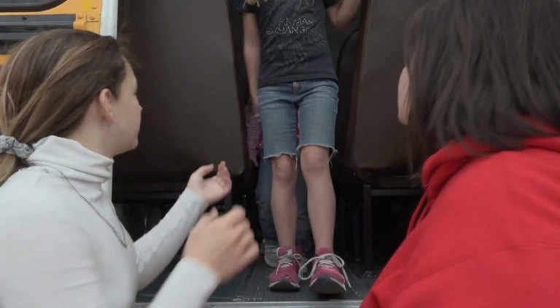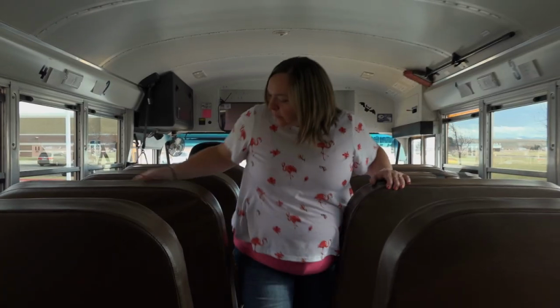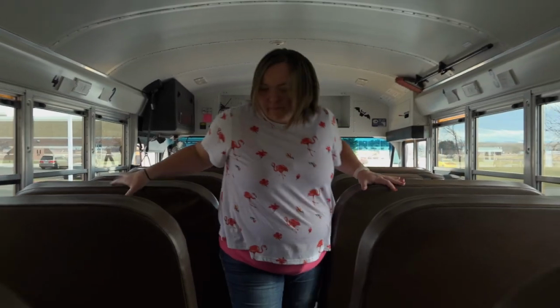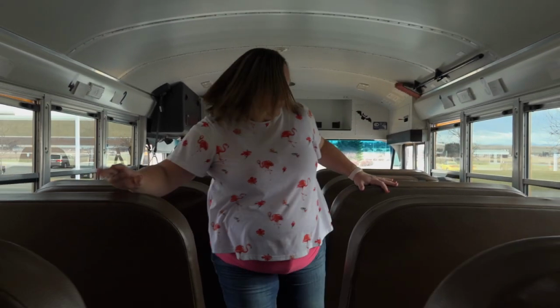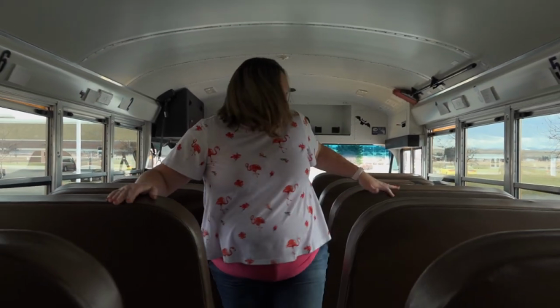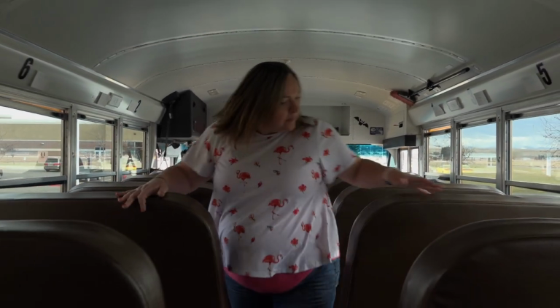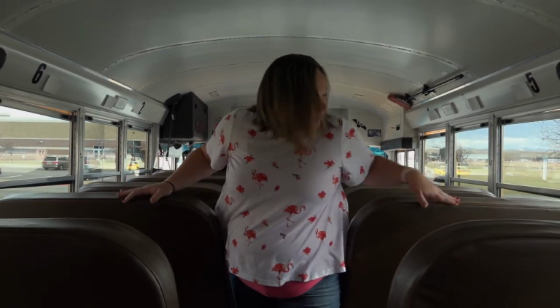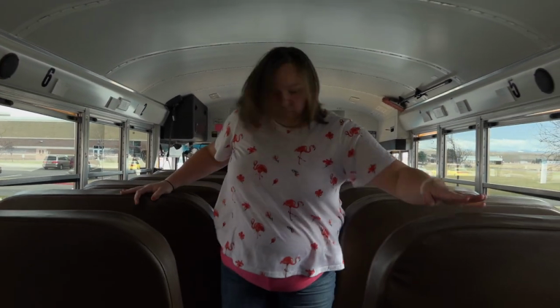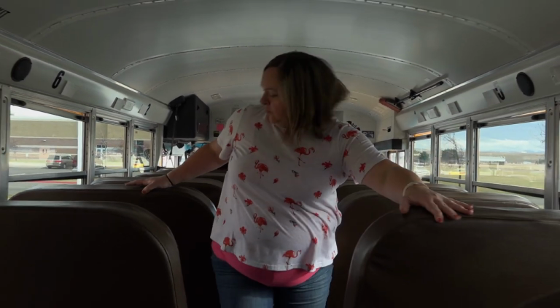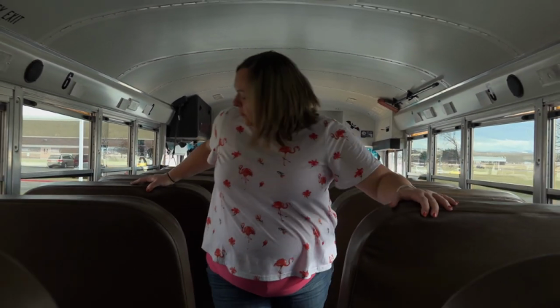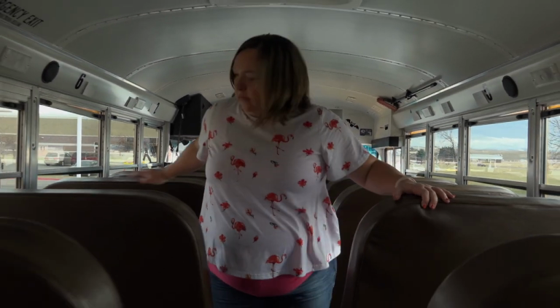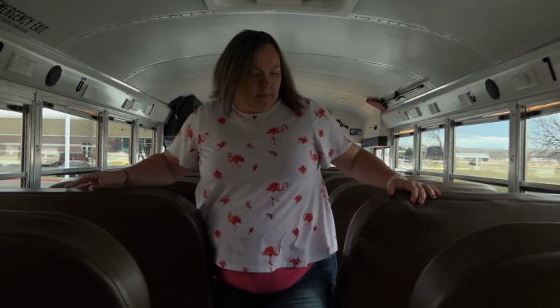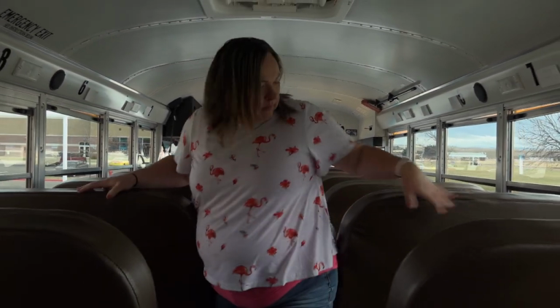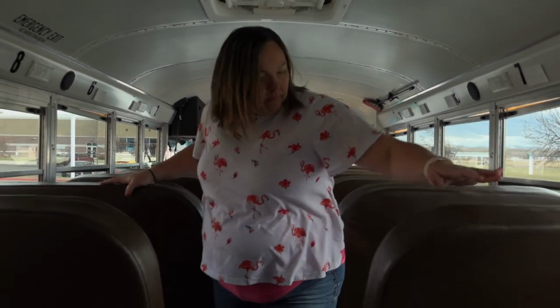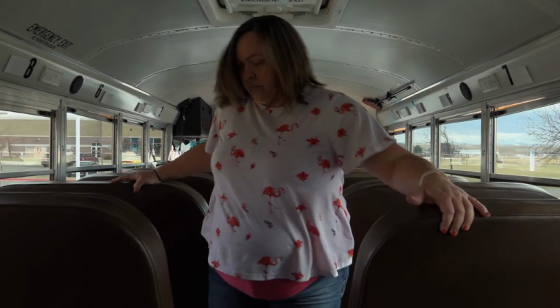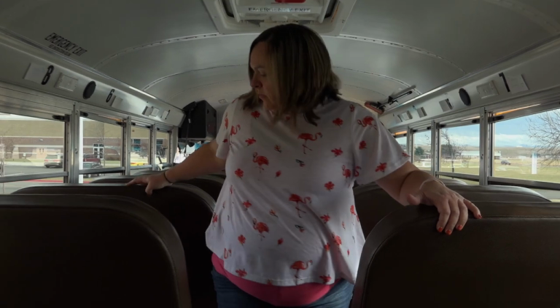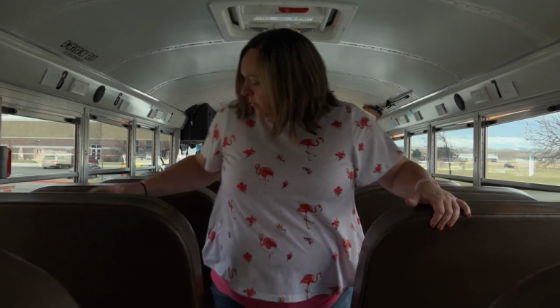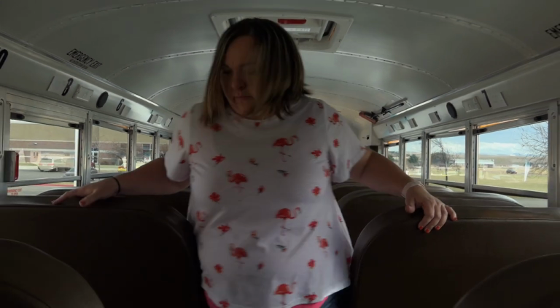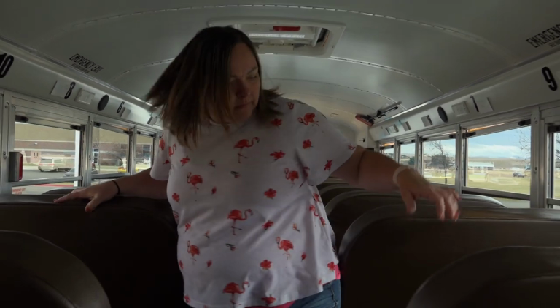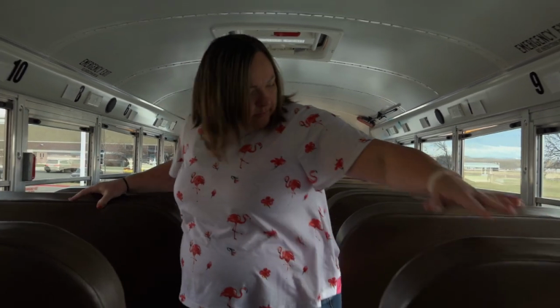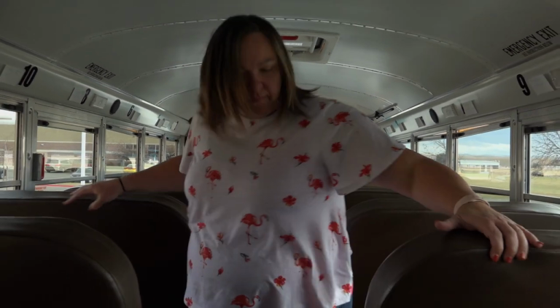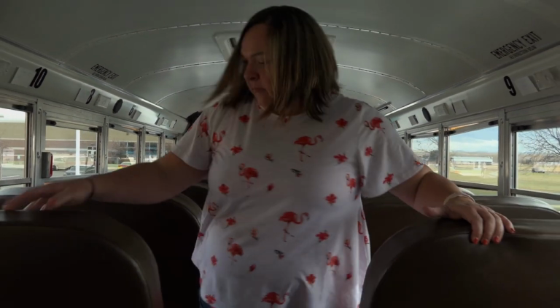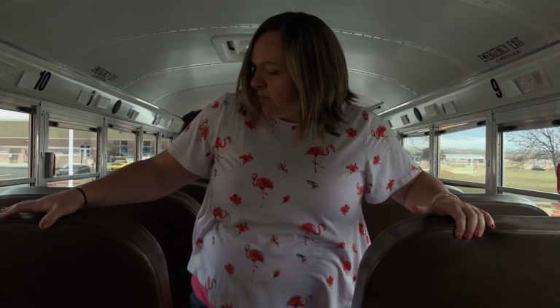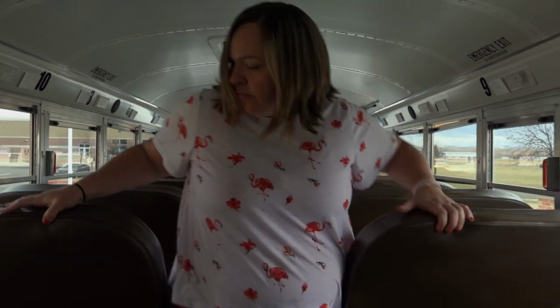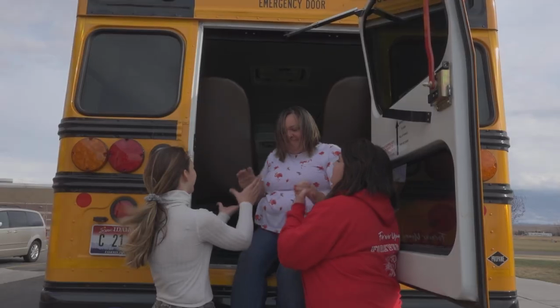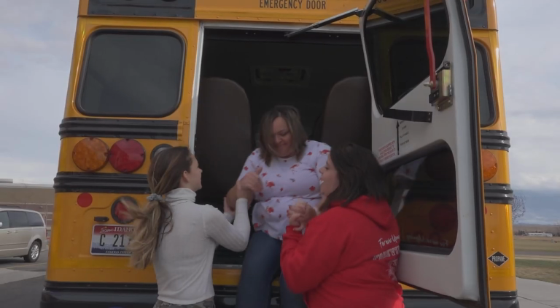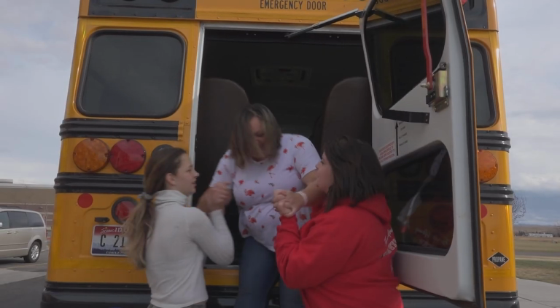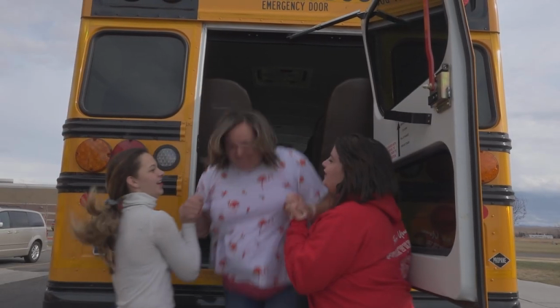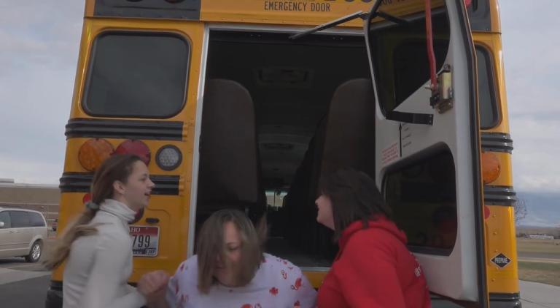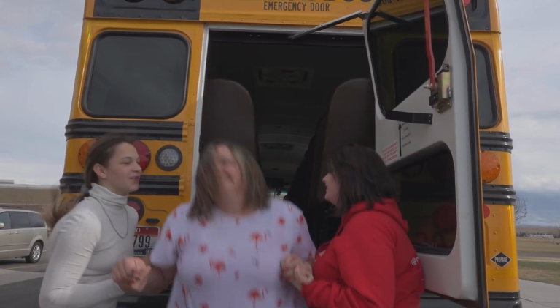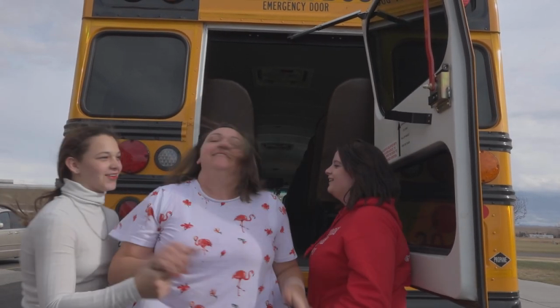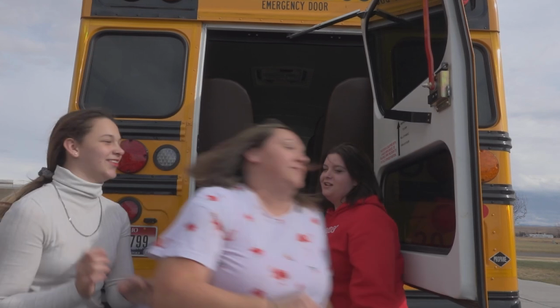After all the students evacuate, the bus driver checks the seats to make sure no one was left behind. The bus driver then exits the bus.